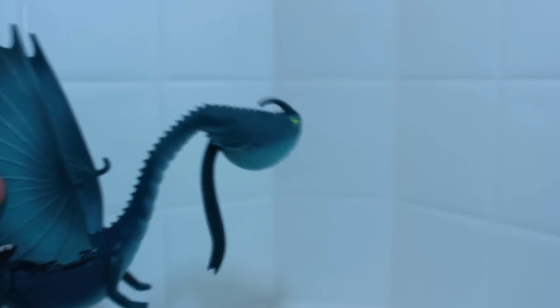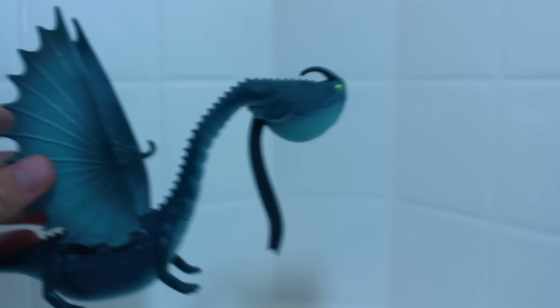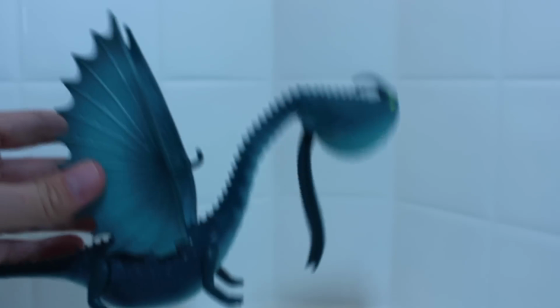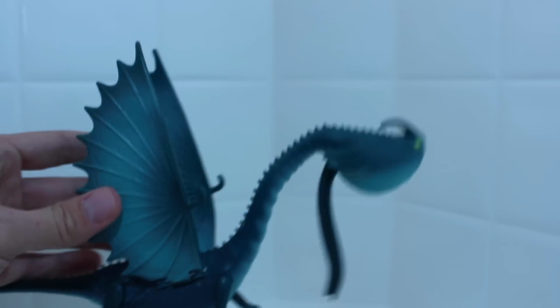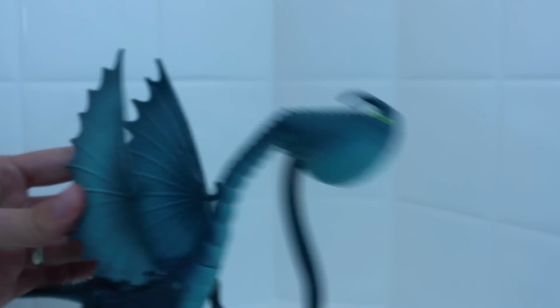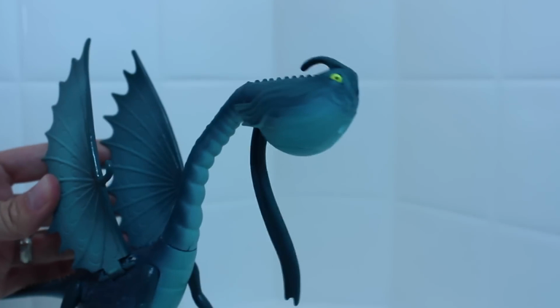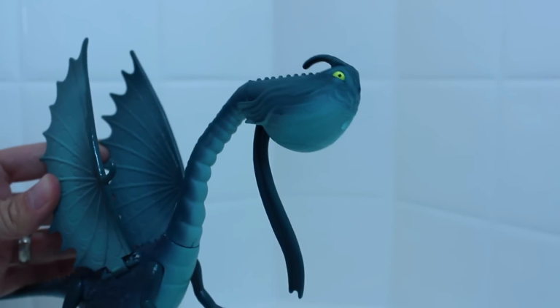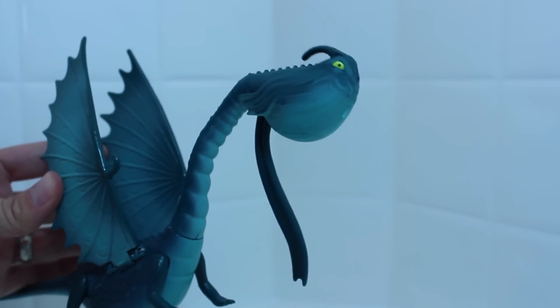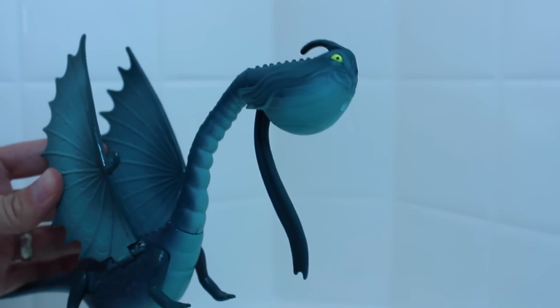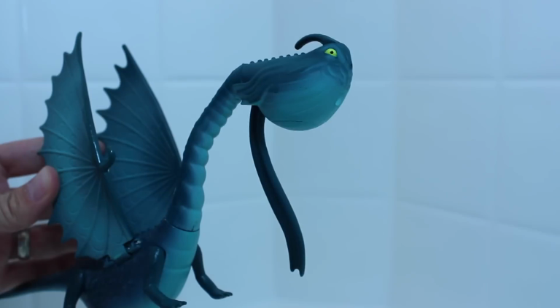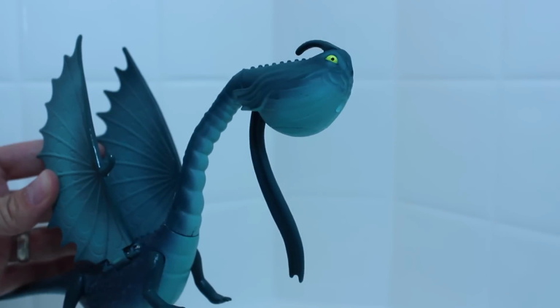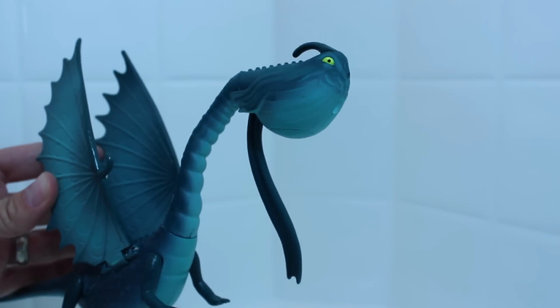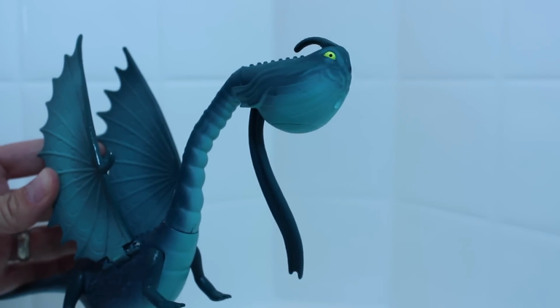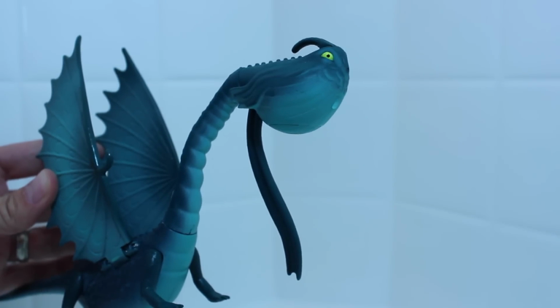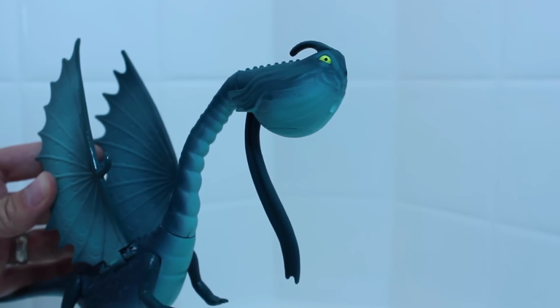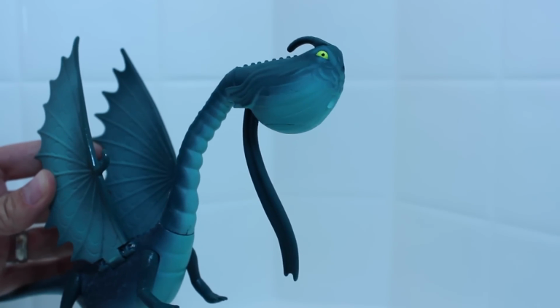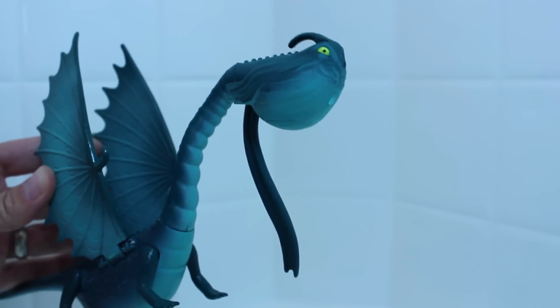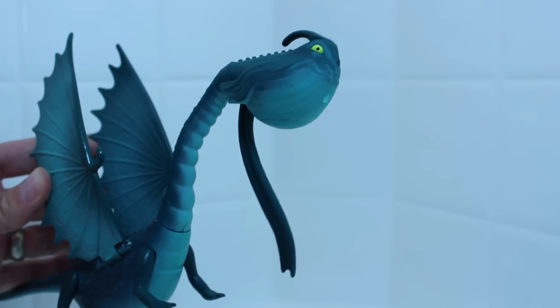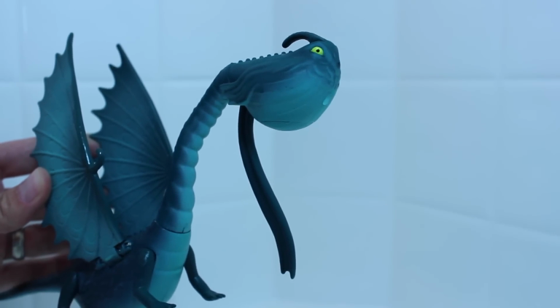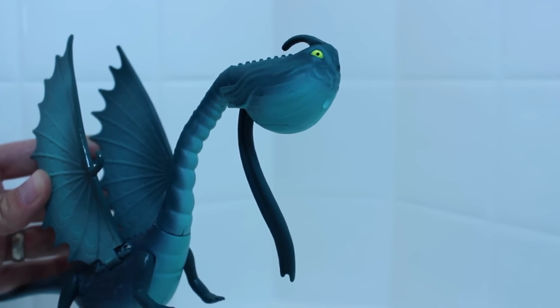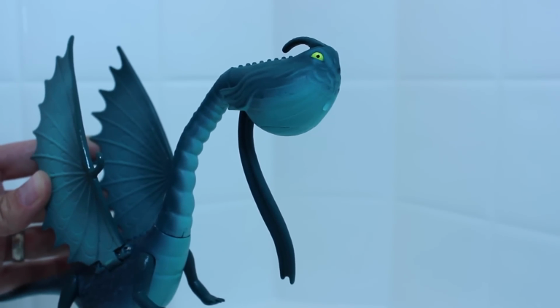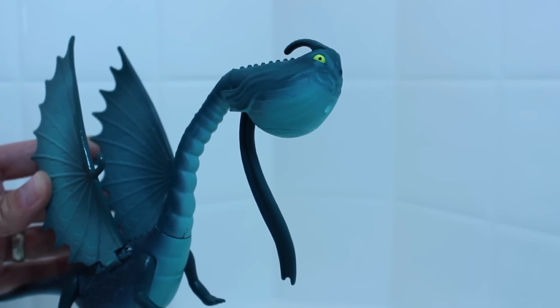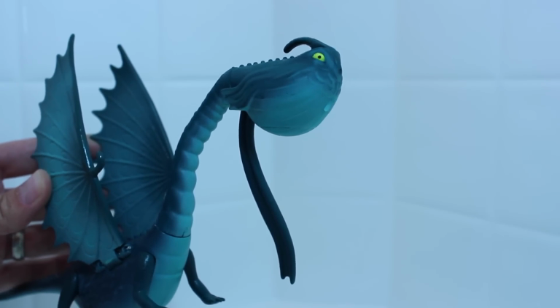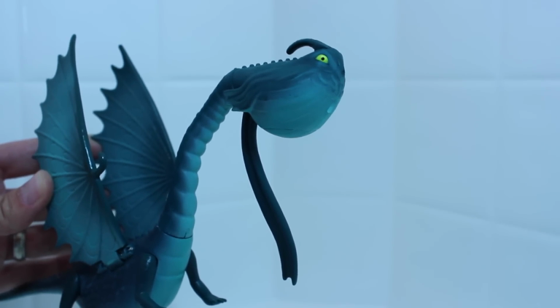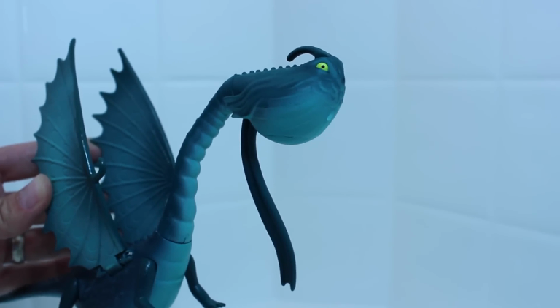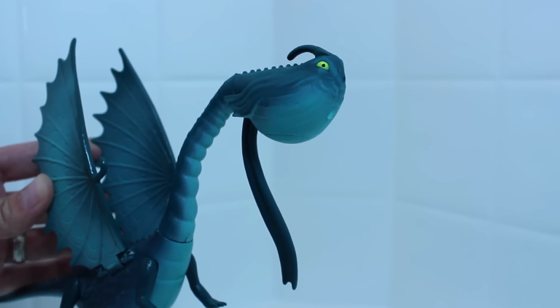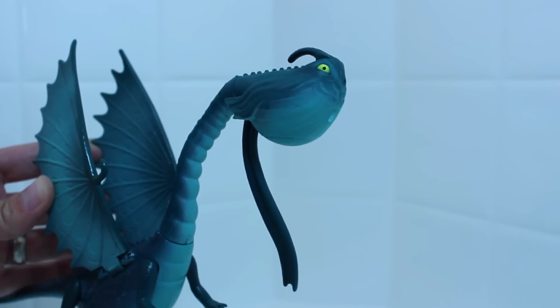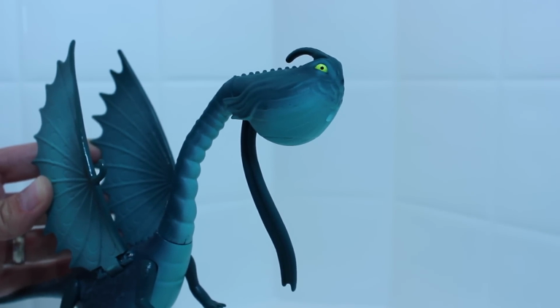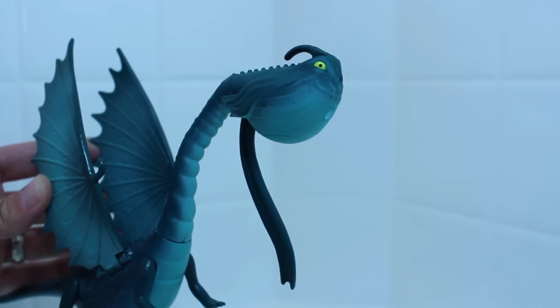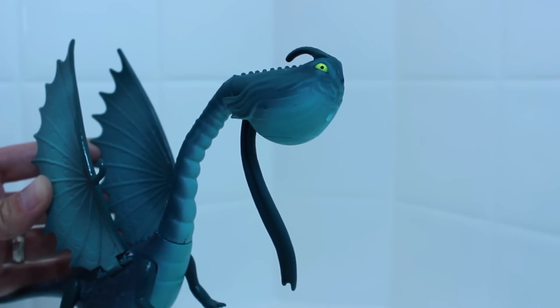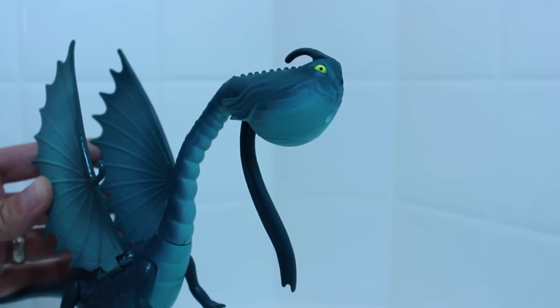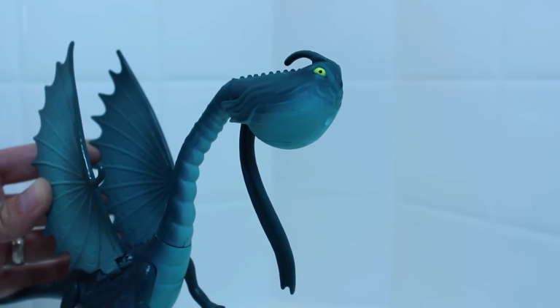Hey Skauldron, did you know that because of your crappy agent you lost the role as Toothless in the How to Train Your Dragon franchises?